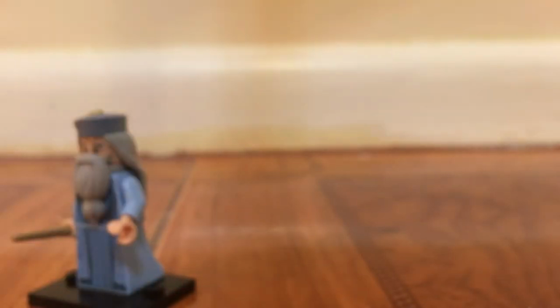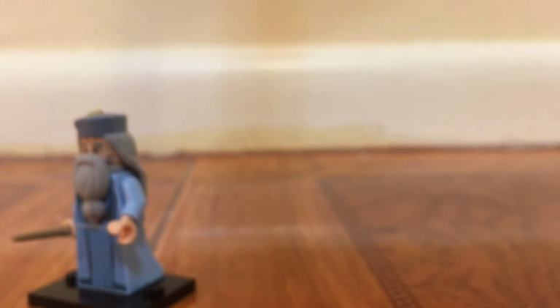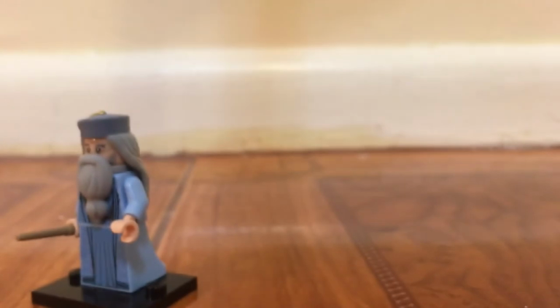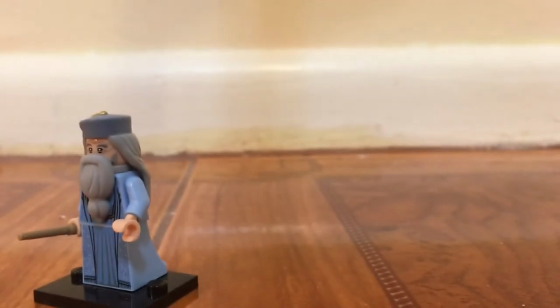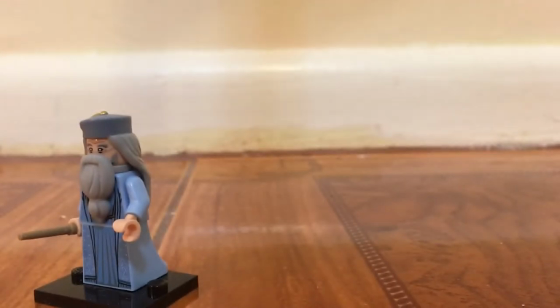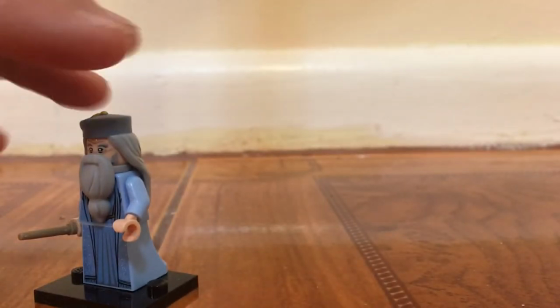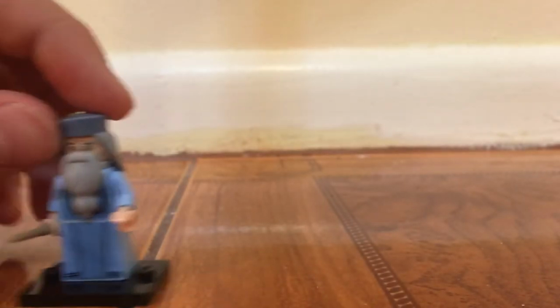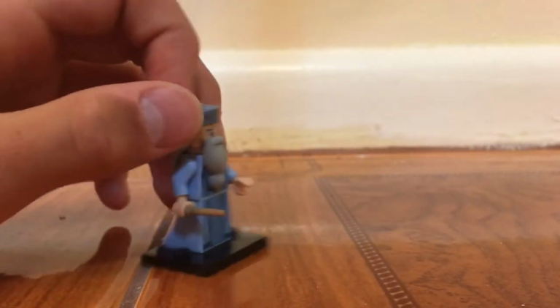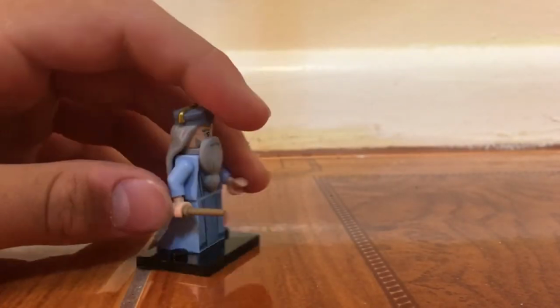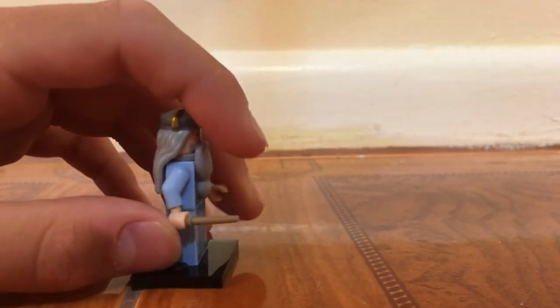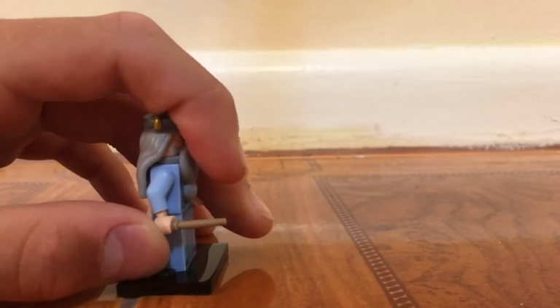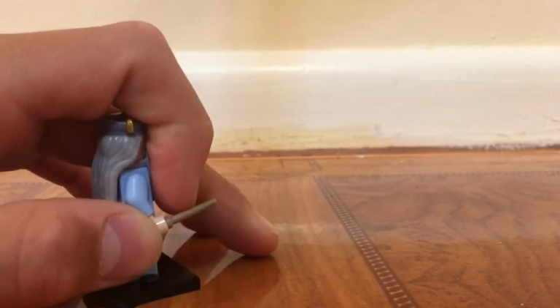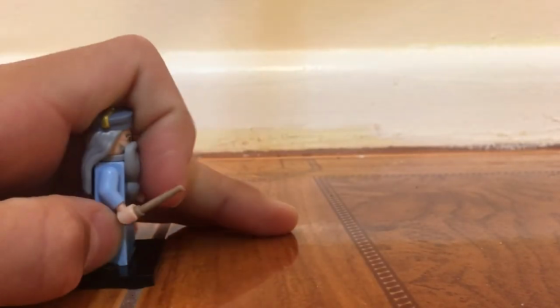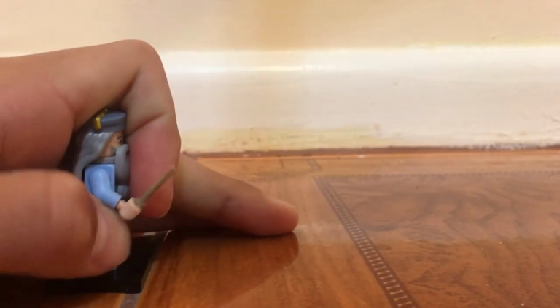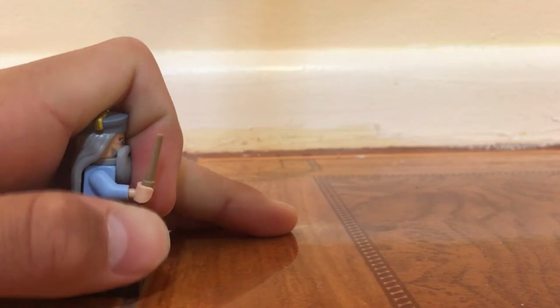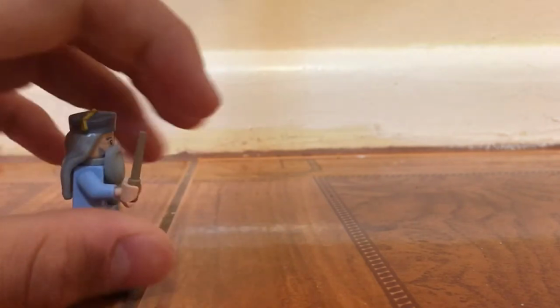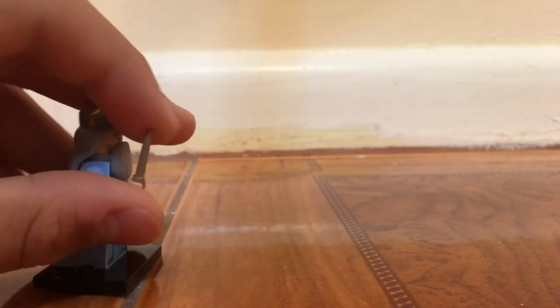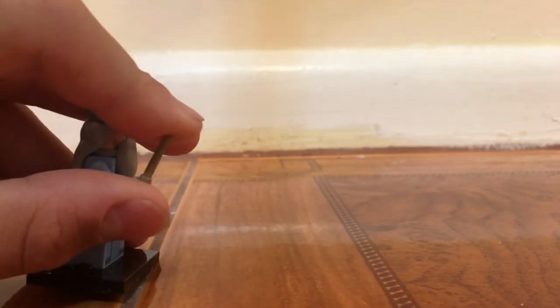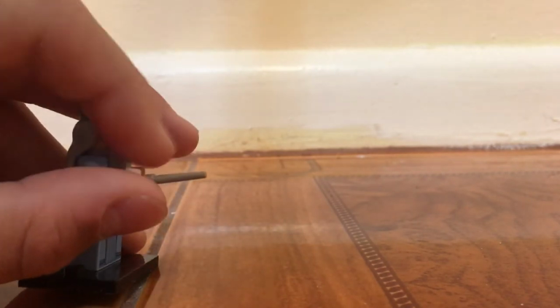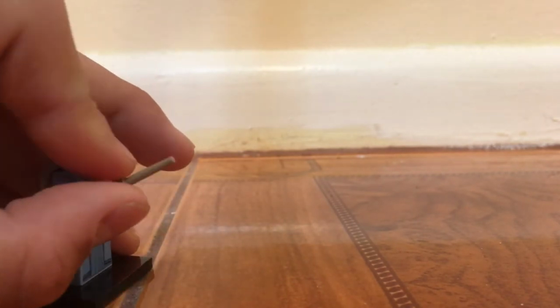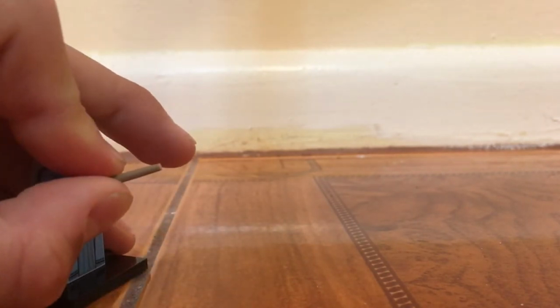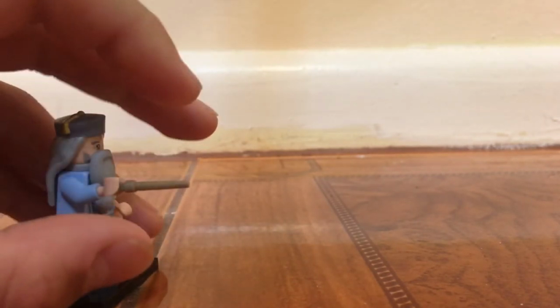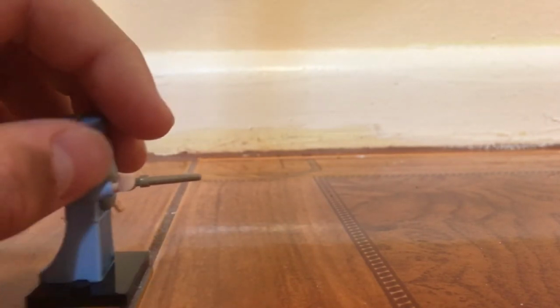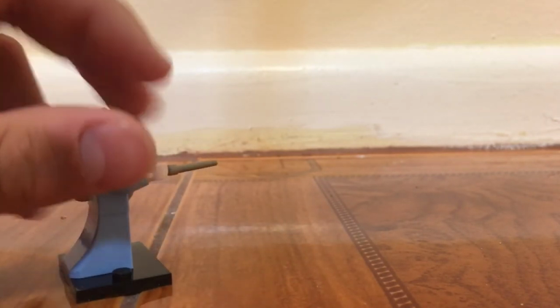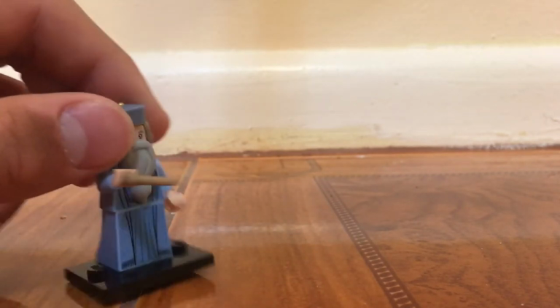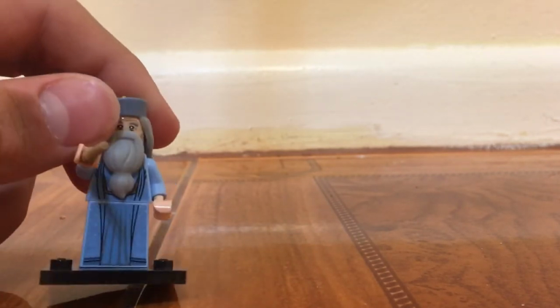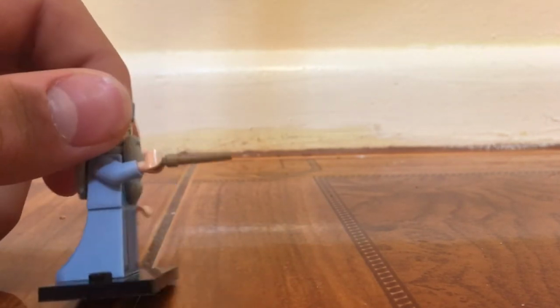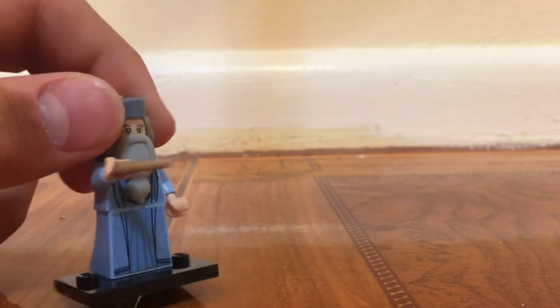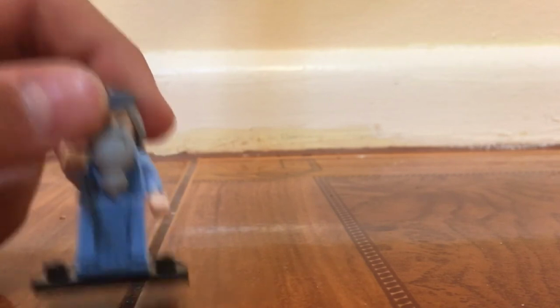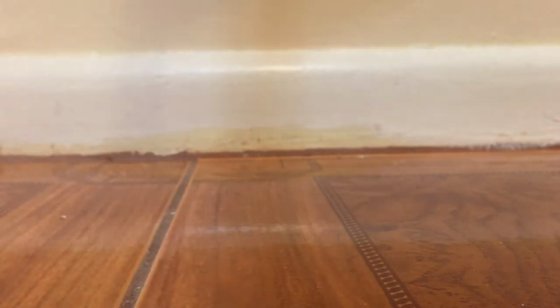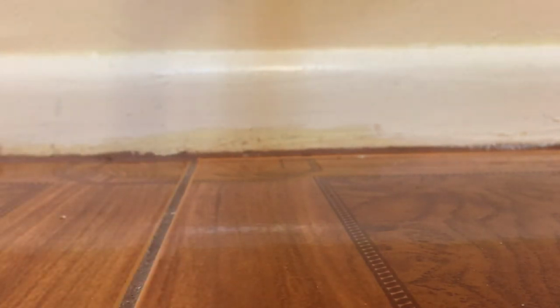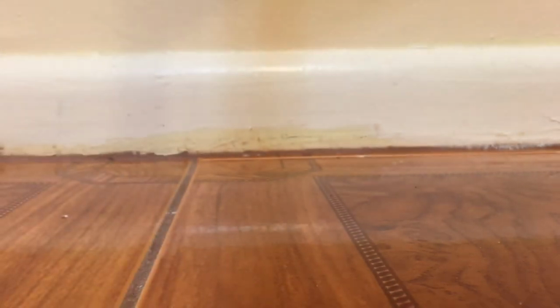I will sort of complain about the elder wand — Lego needed a new mold for an elder wand and the color is off on this. But it's still pretty good to get this for the figure.